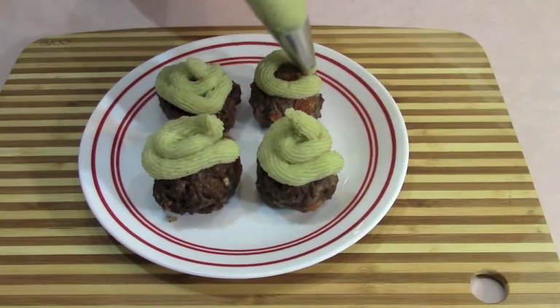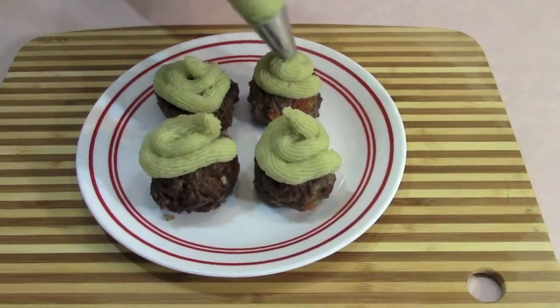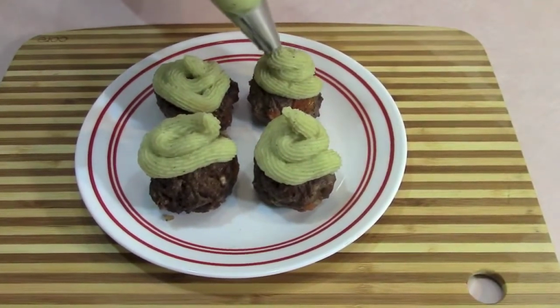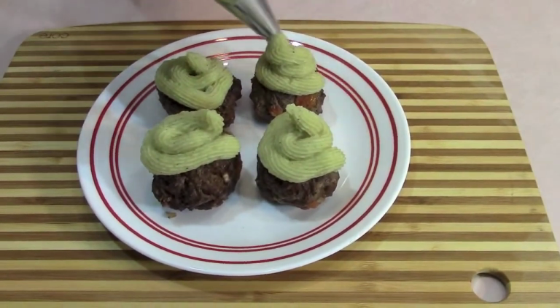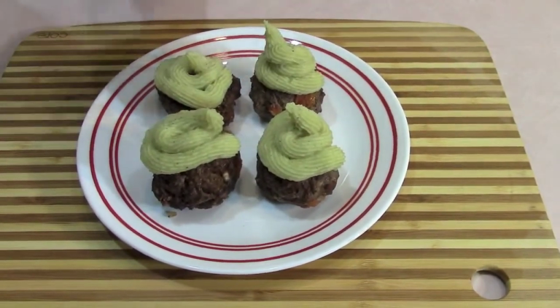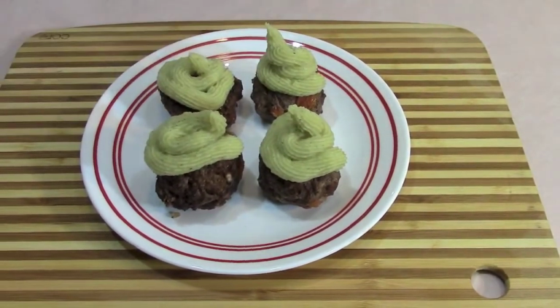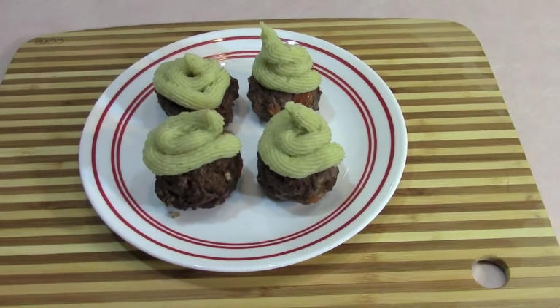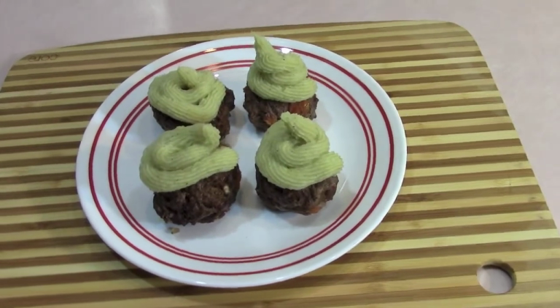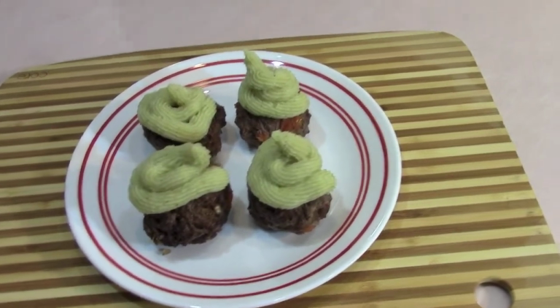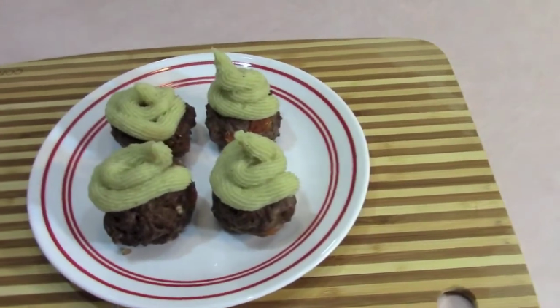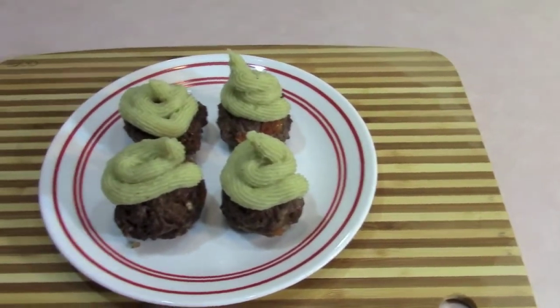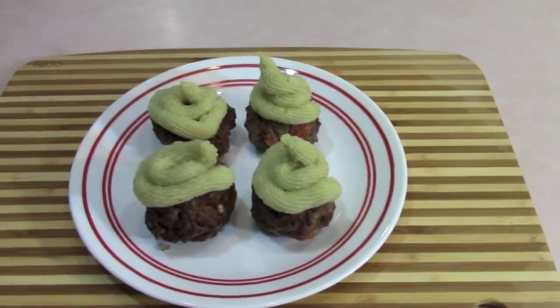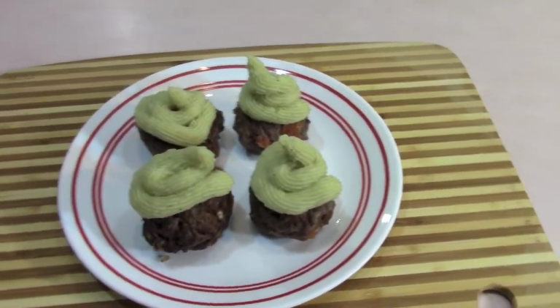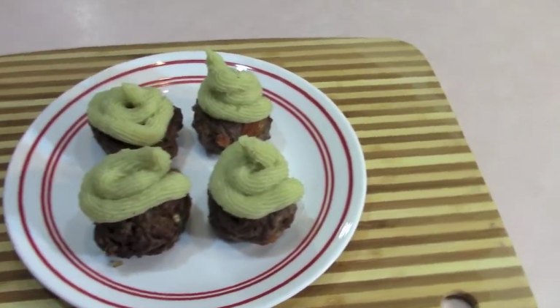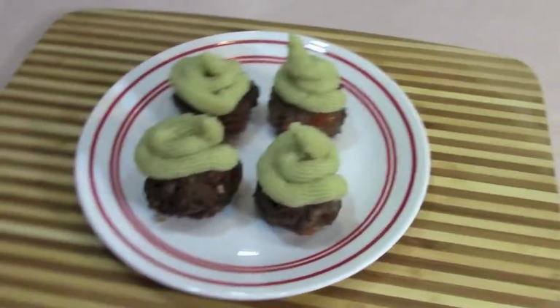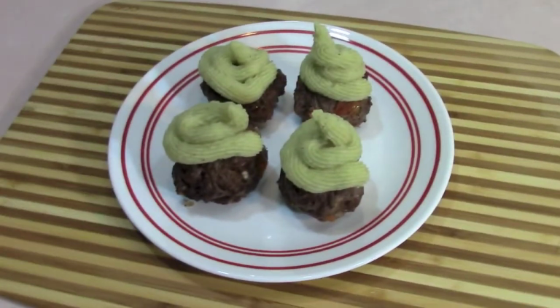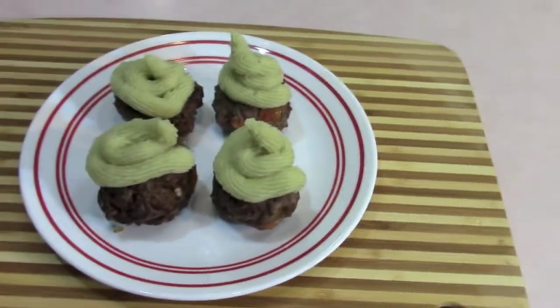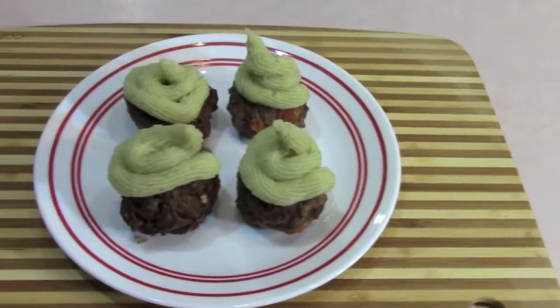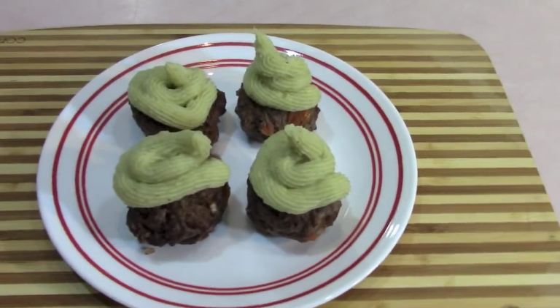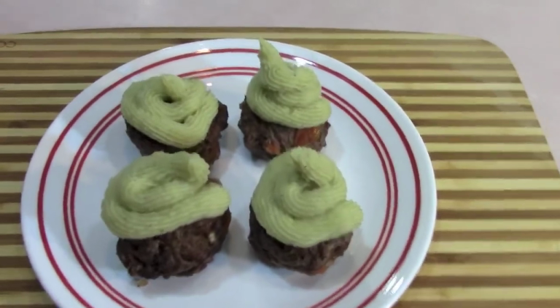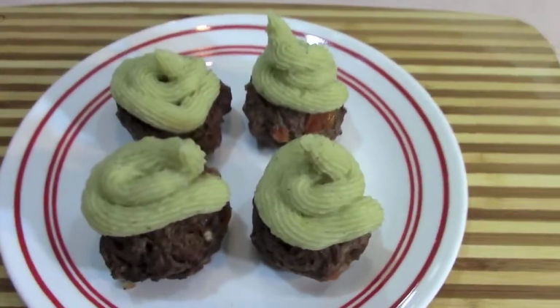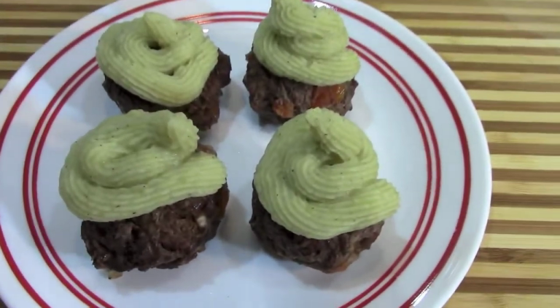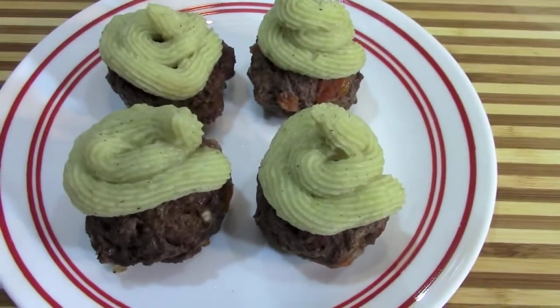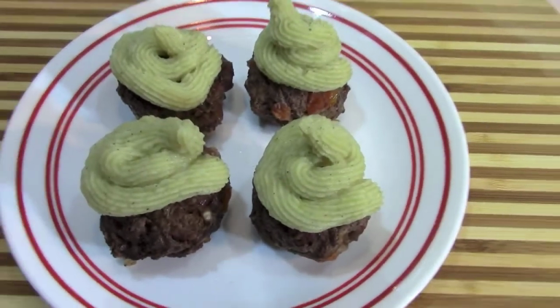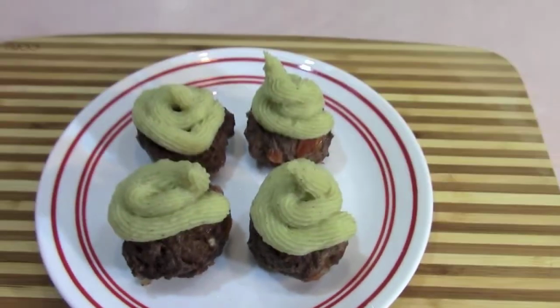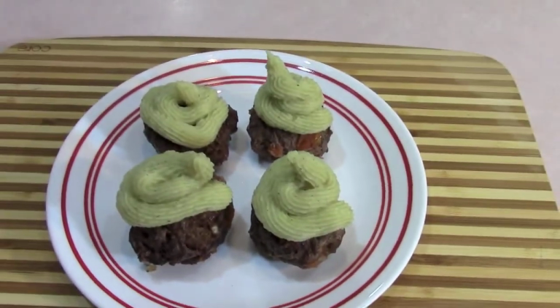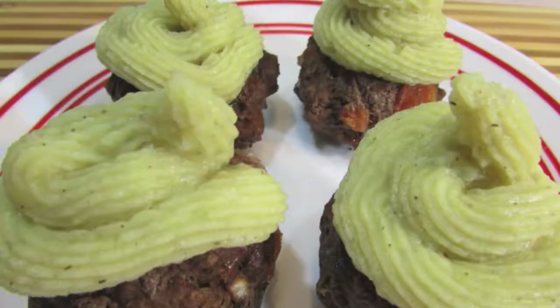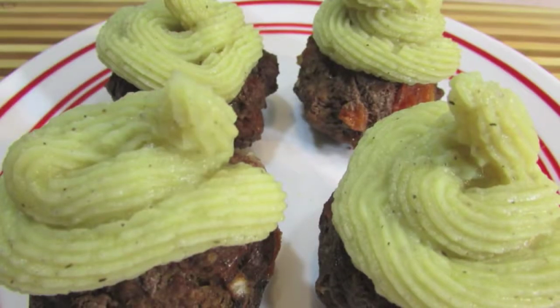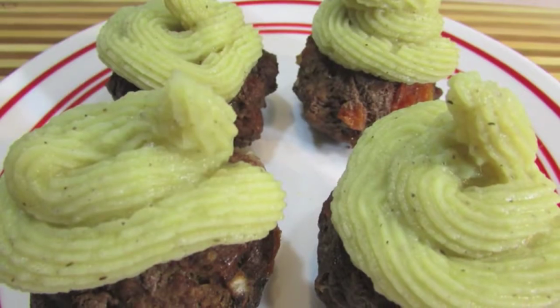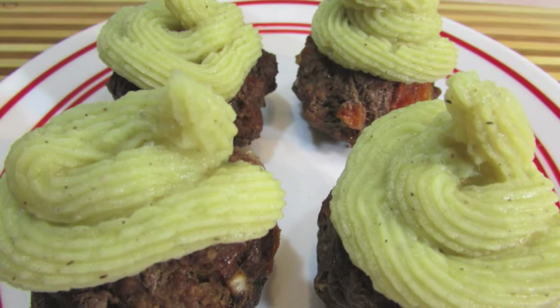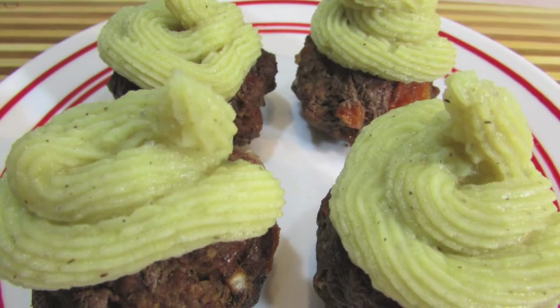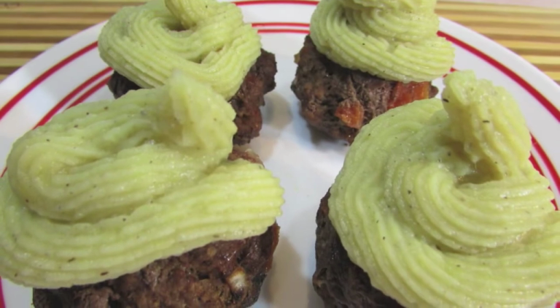They are deliciously ready, and I want you guys to know that Jory ate all four of these — he didn't even save one for me! But that's a testament to how wonderfully delicious these are. You guys are going to love these. Try them and let me know!